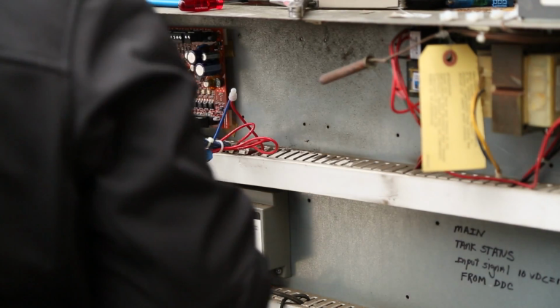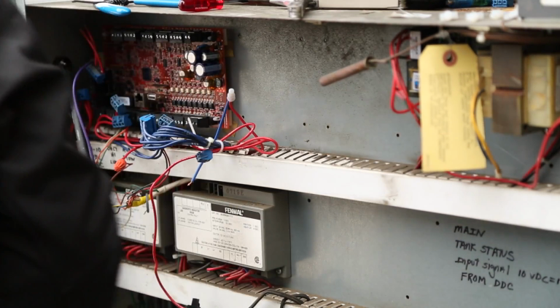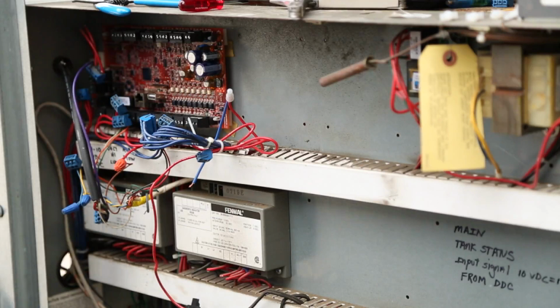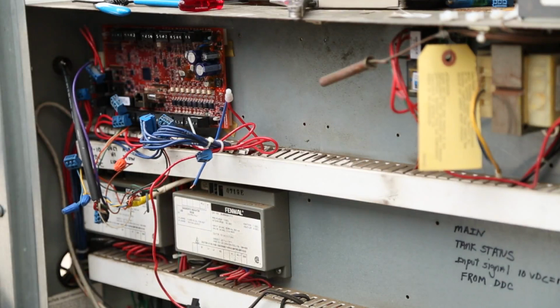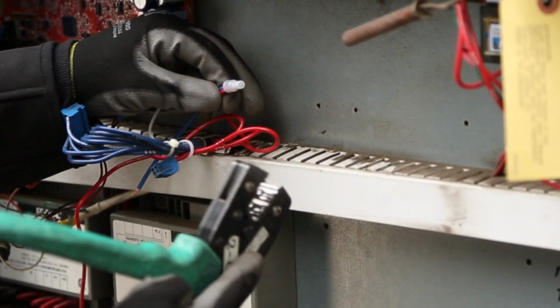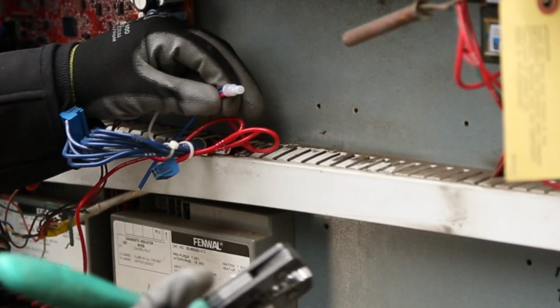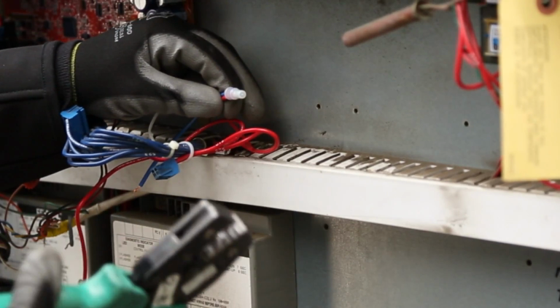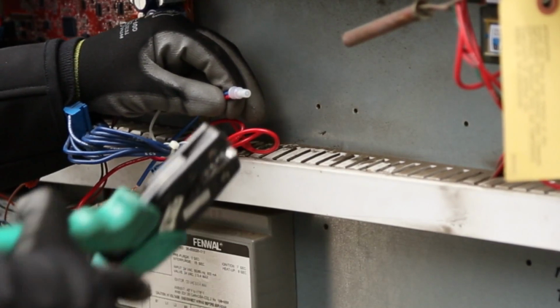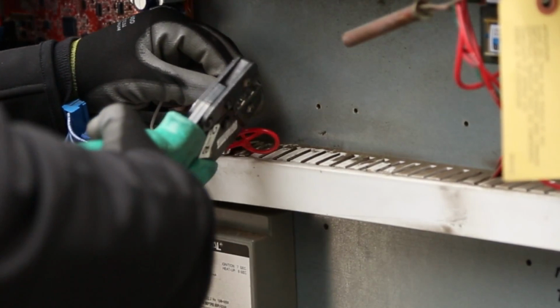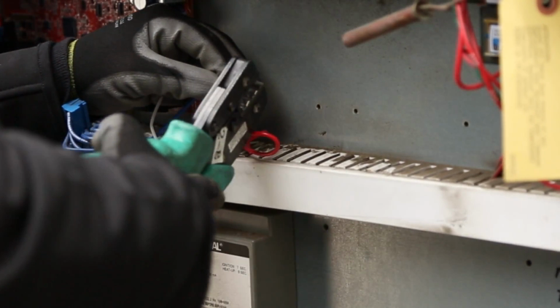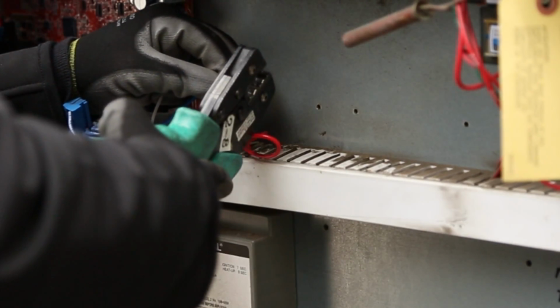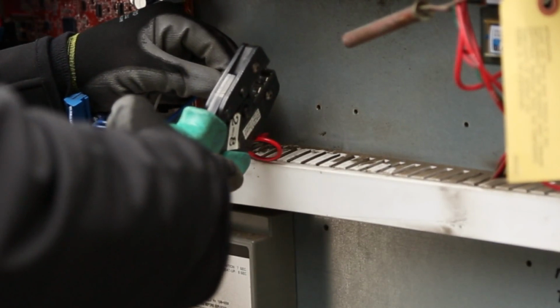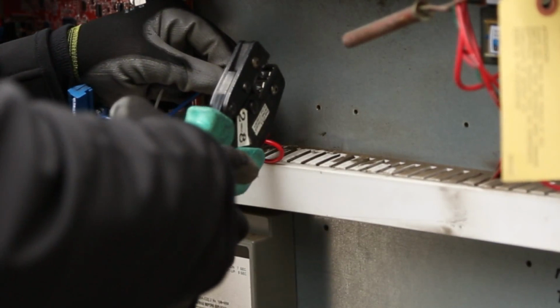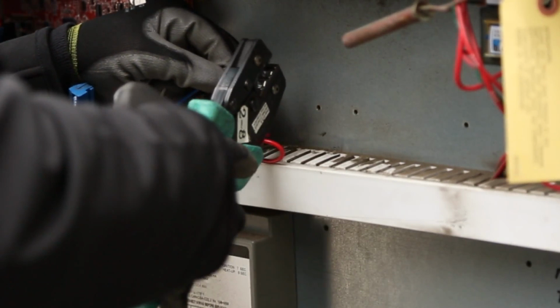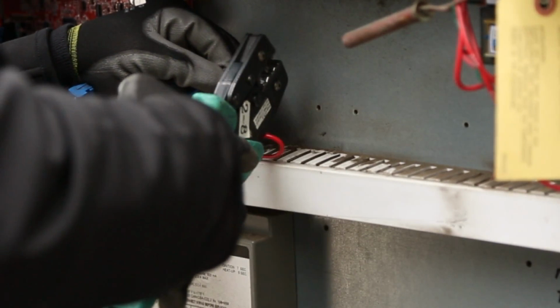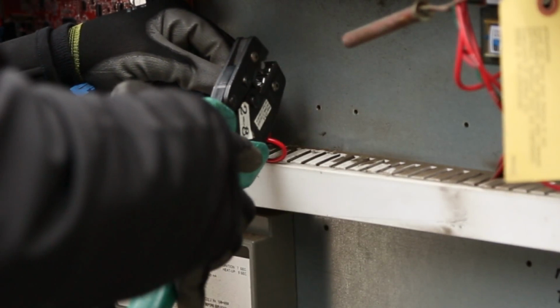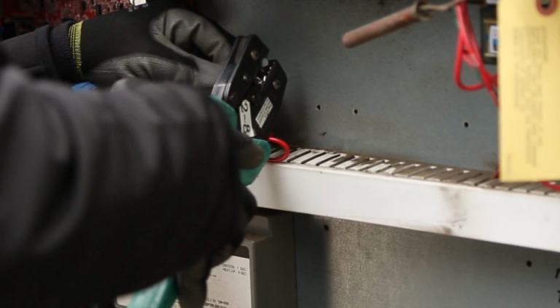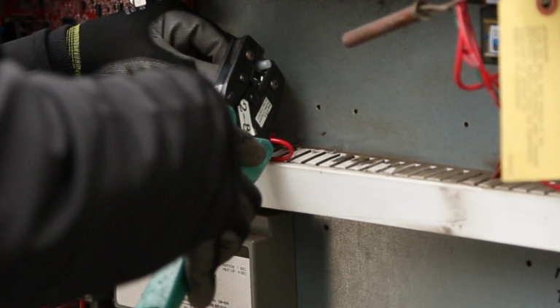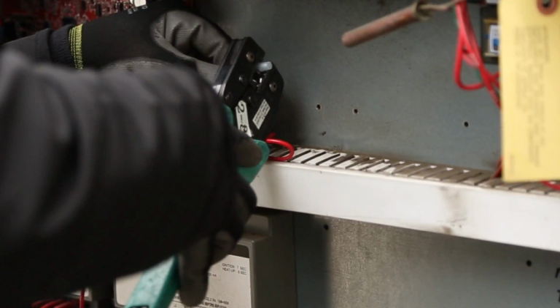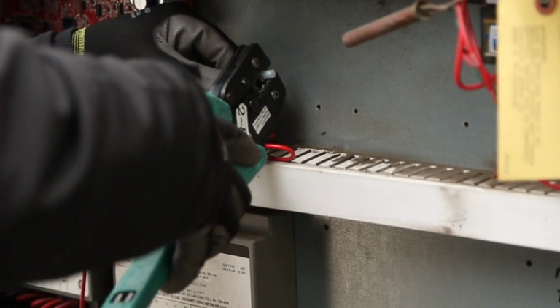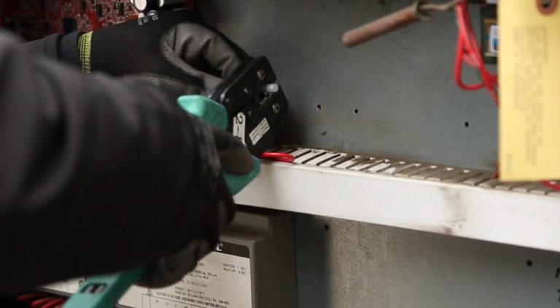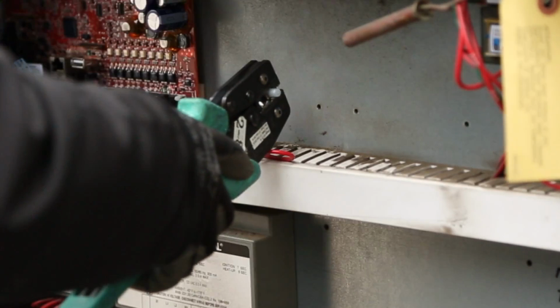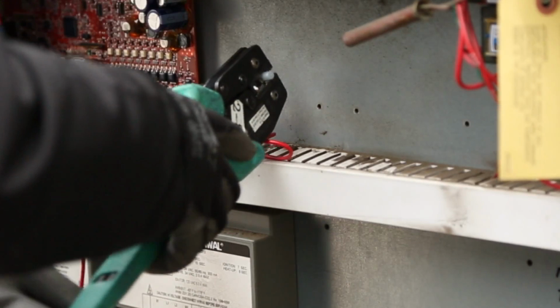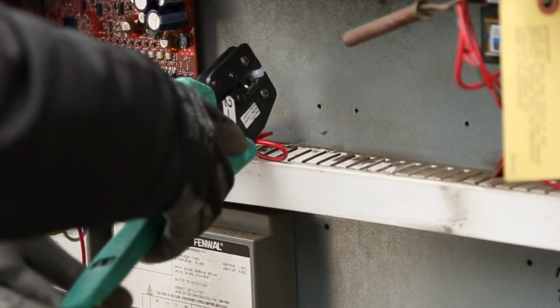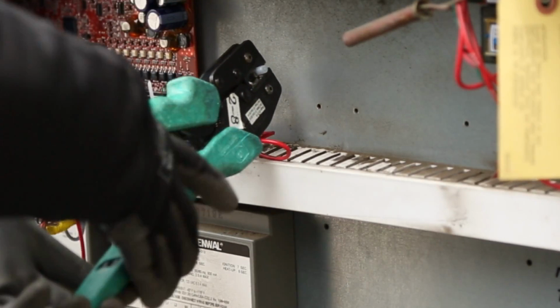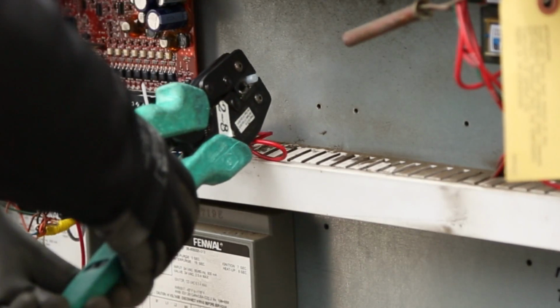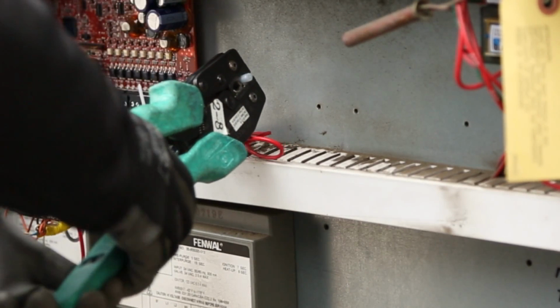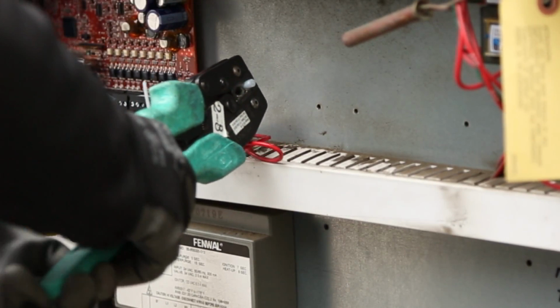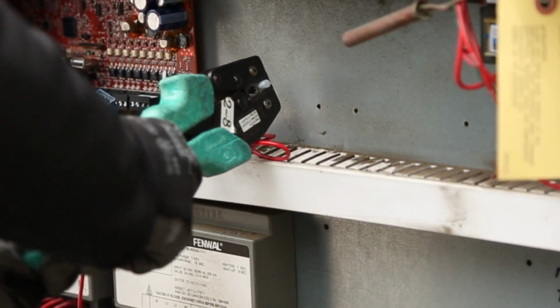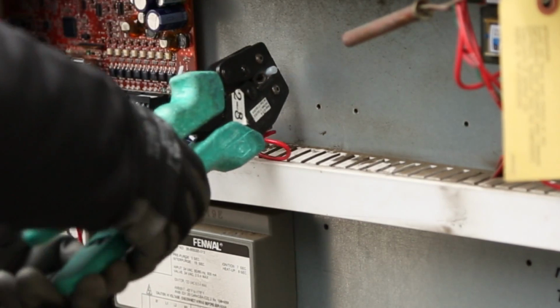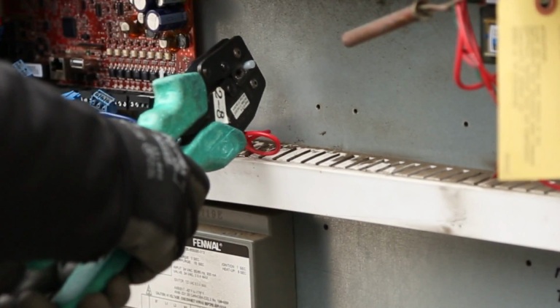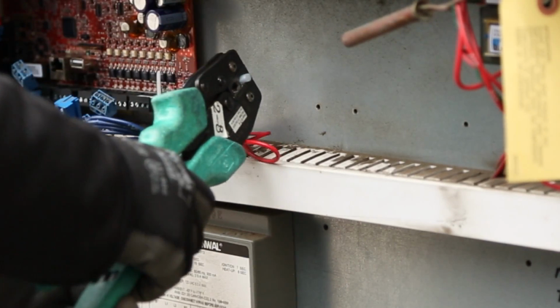Mindy is doing both and will stay right here to show you how easy it is for her to route and connect the wires when they have plenty of slack and when they are pigtailed for sharing landing points.